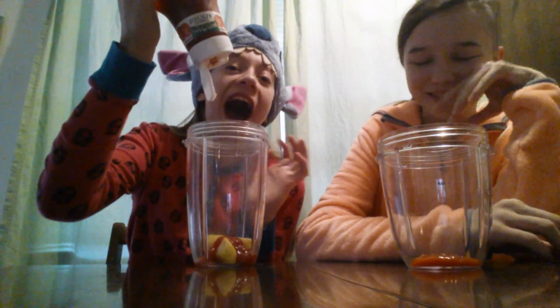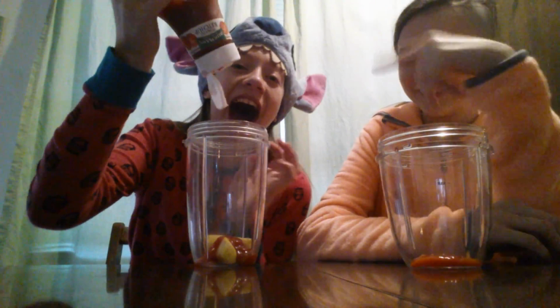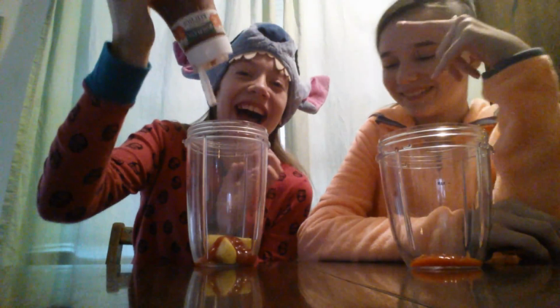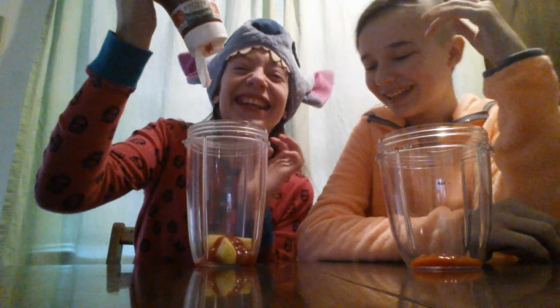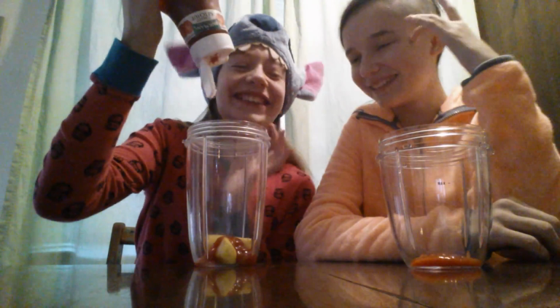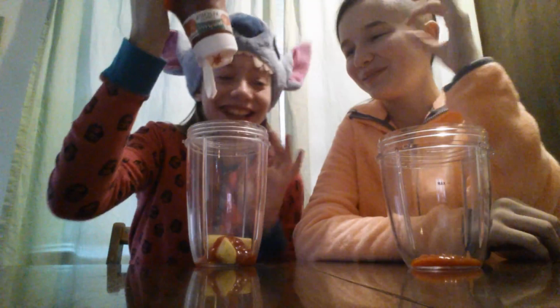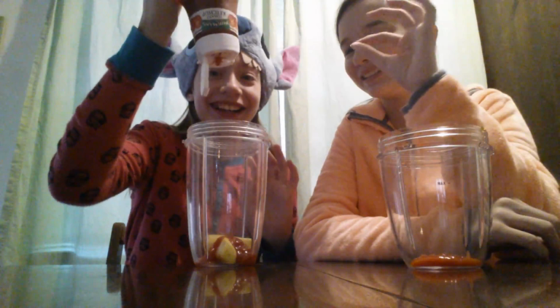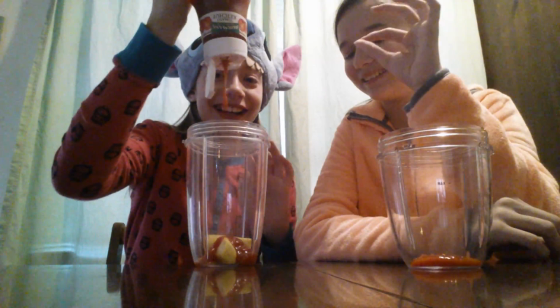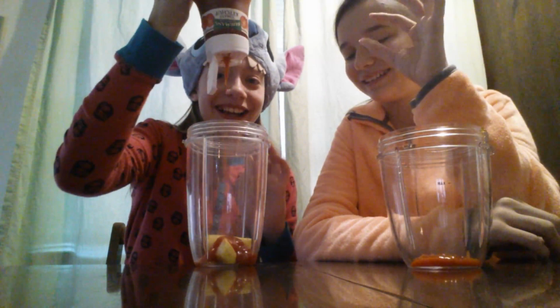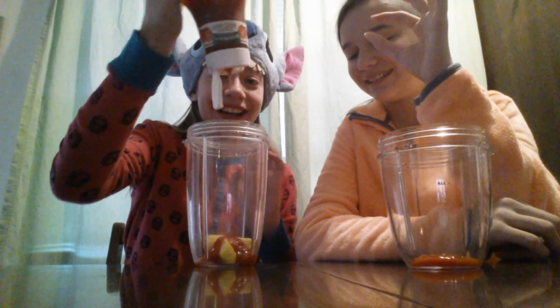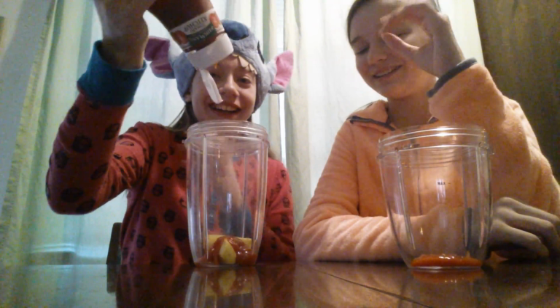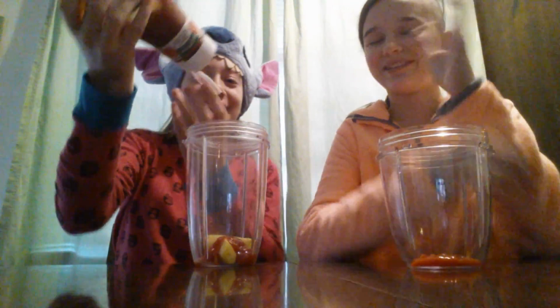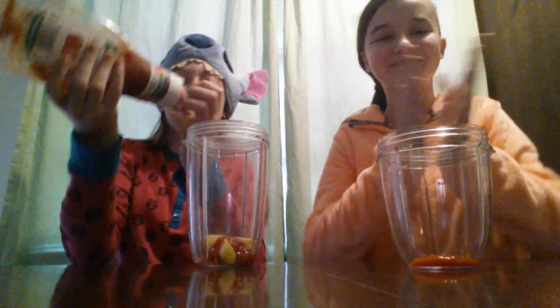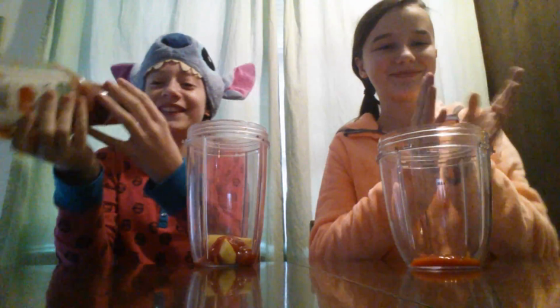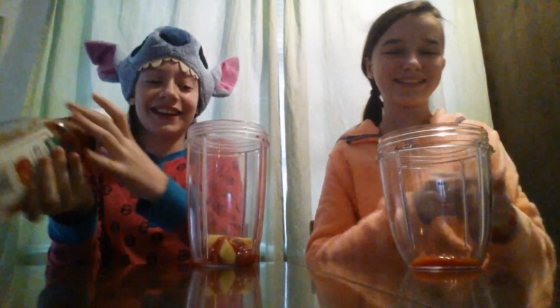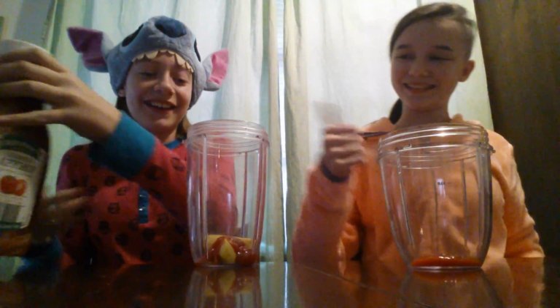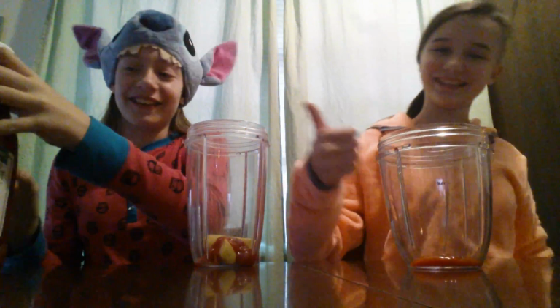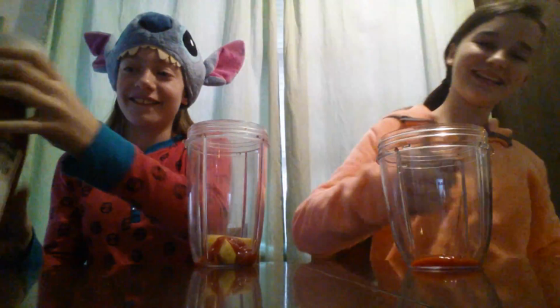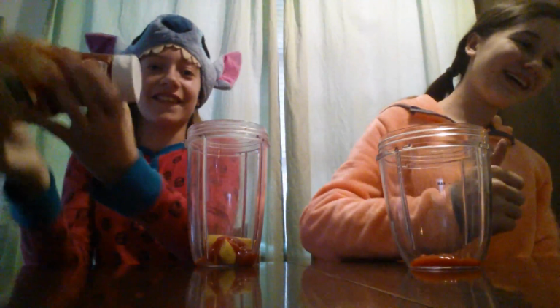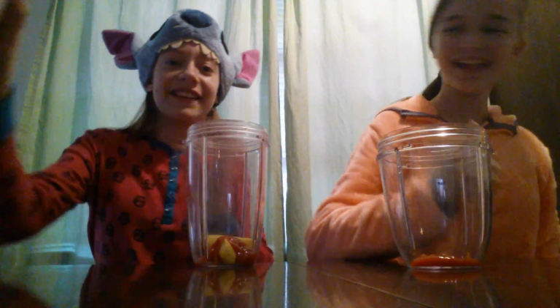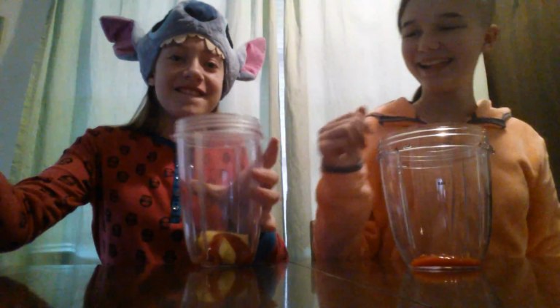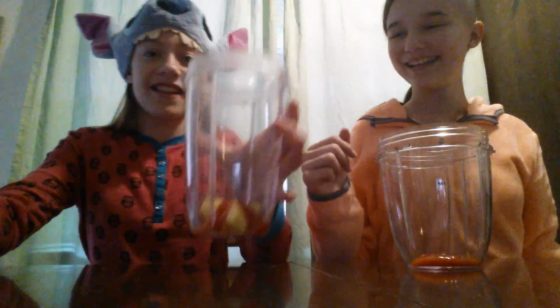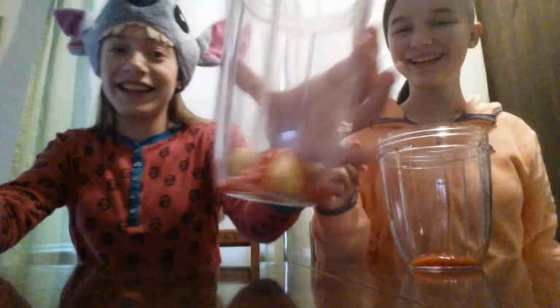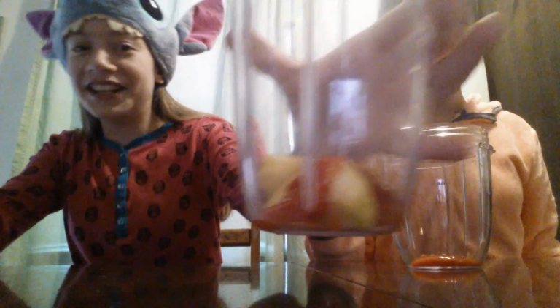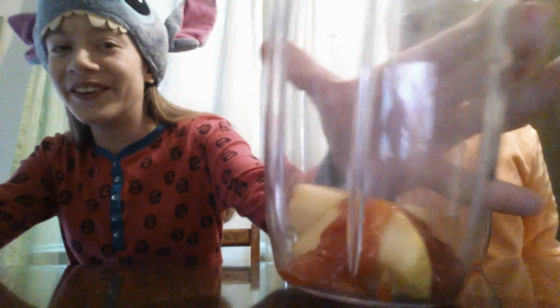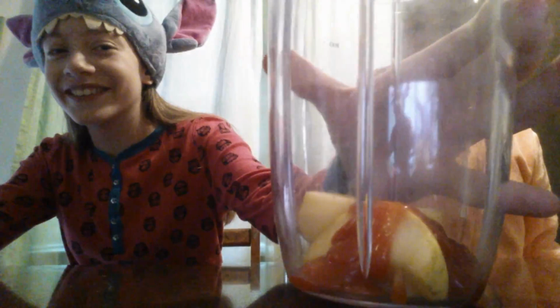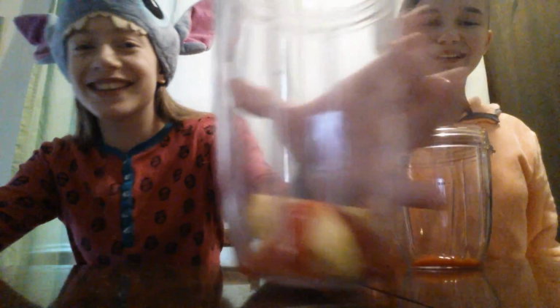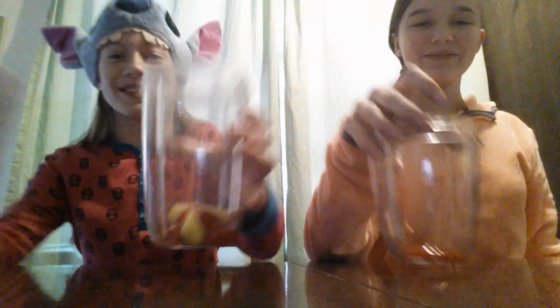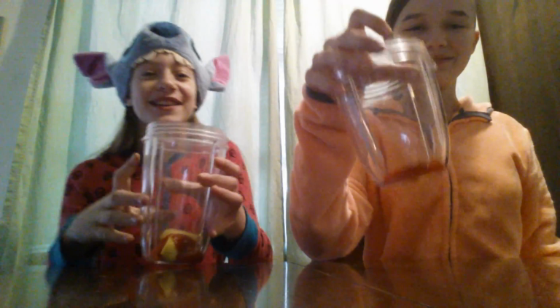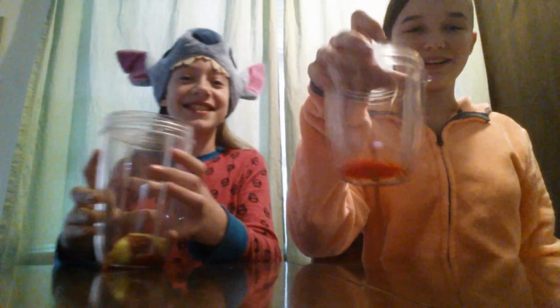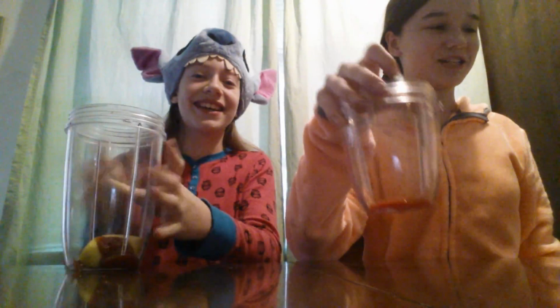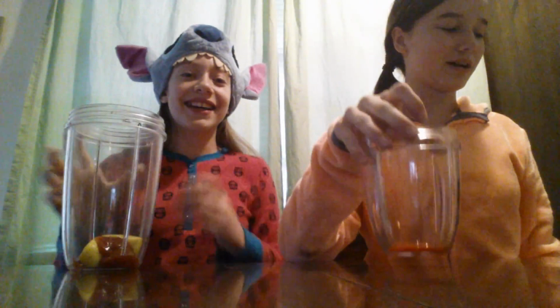Keep going, just a little bit more. There you go. Oh, that looks so good. Well, we're all ketchup now.